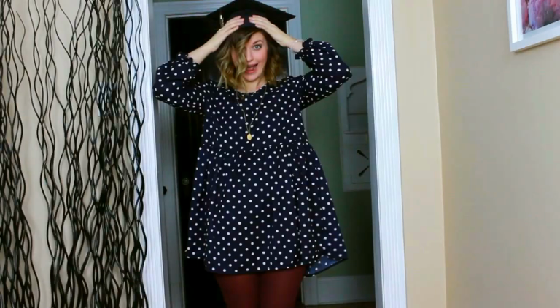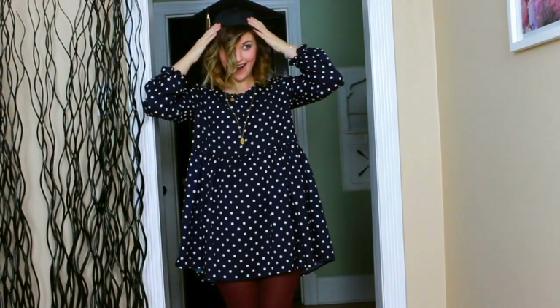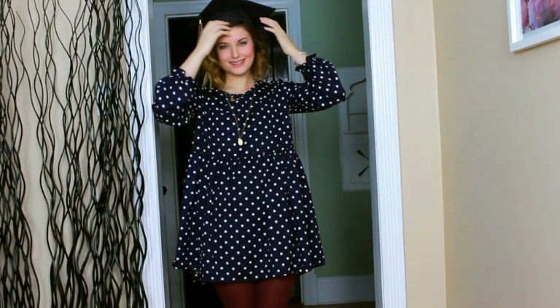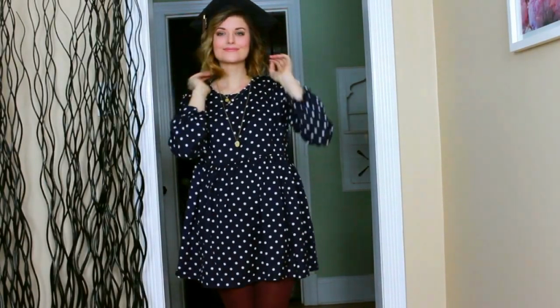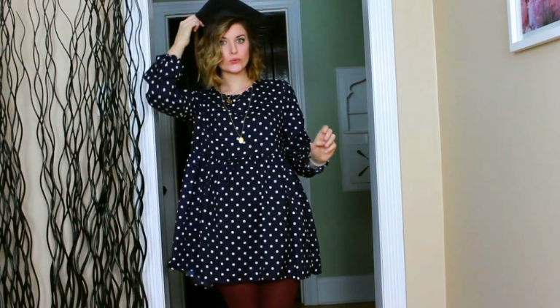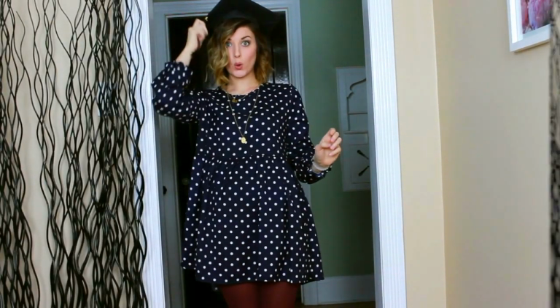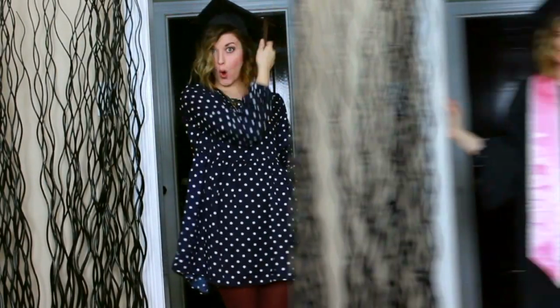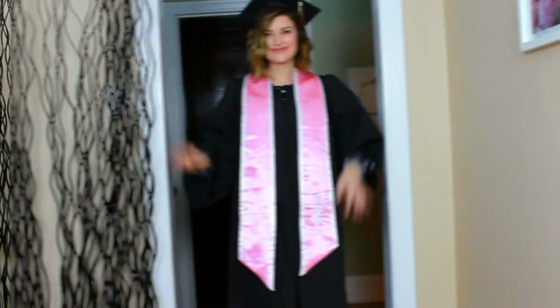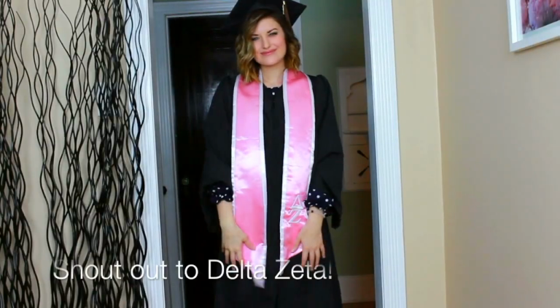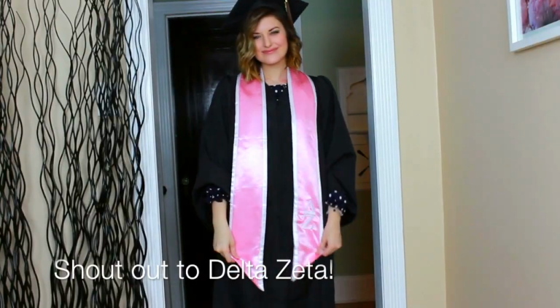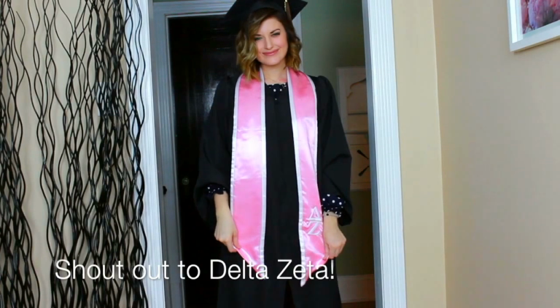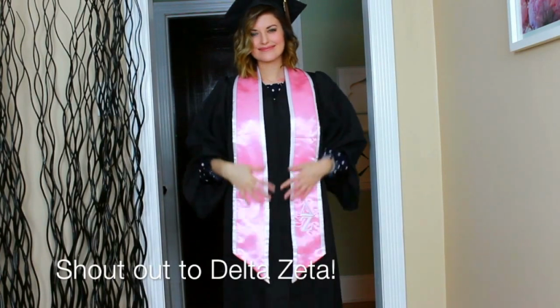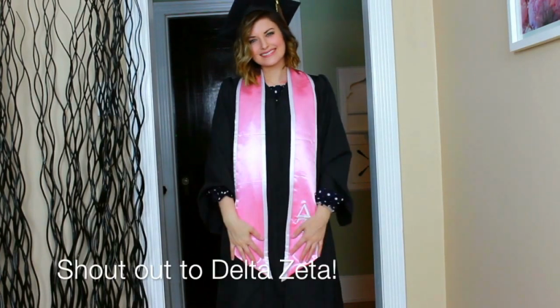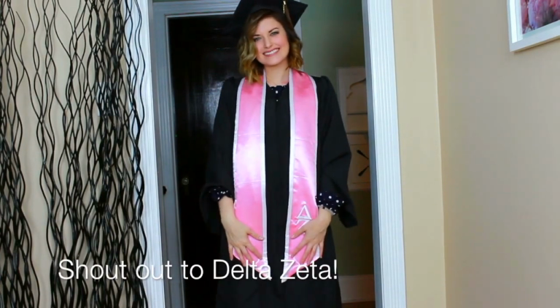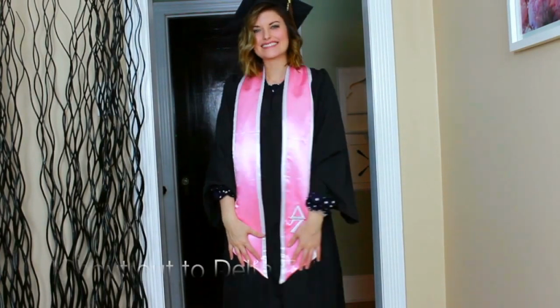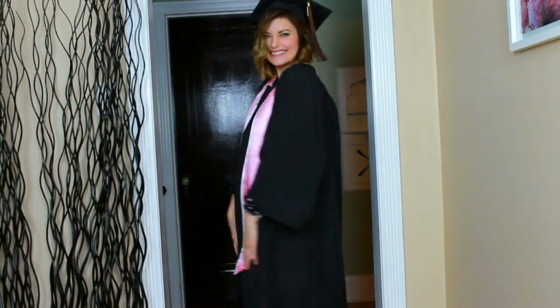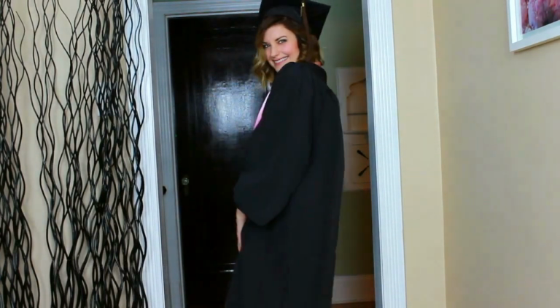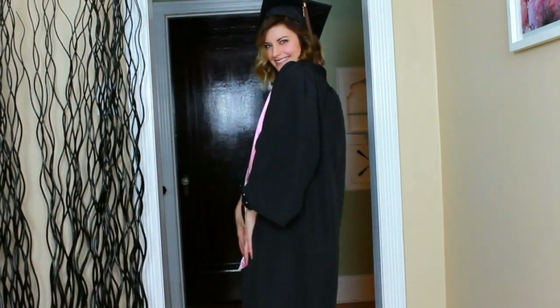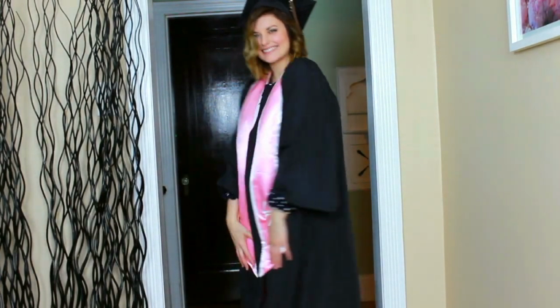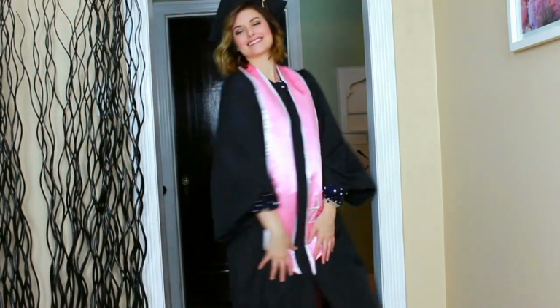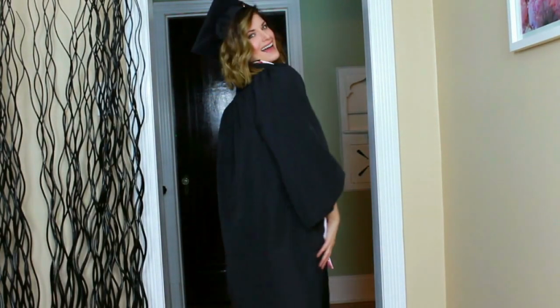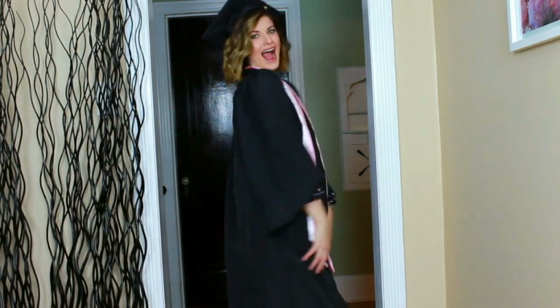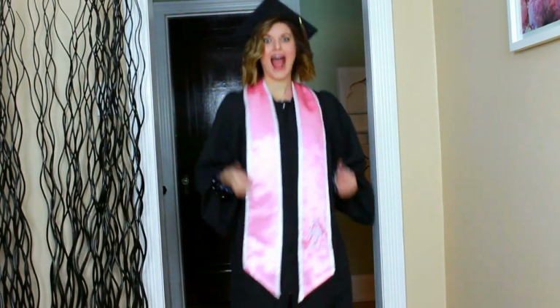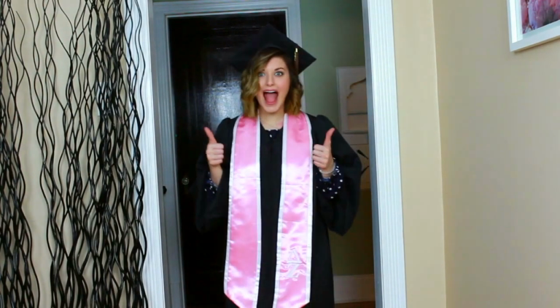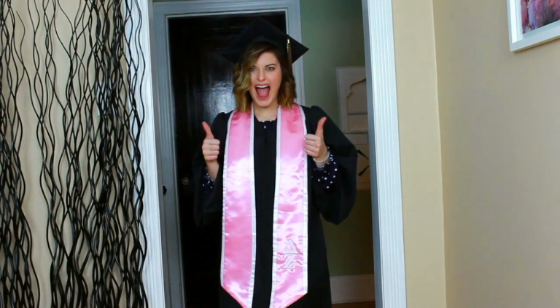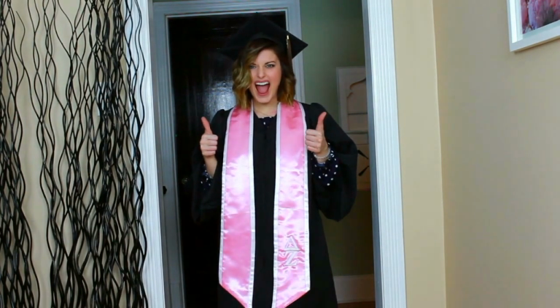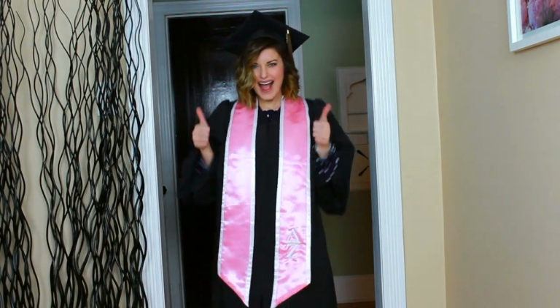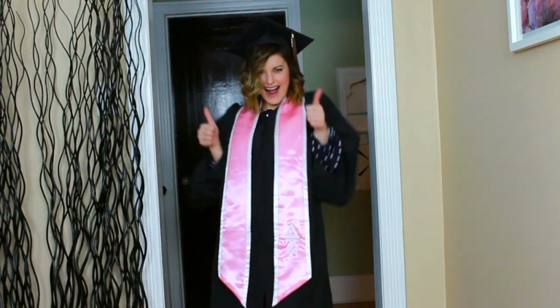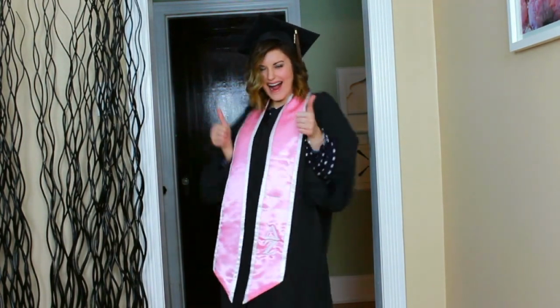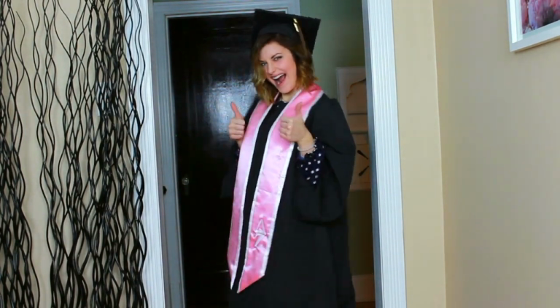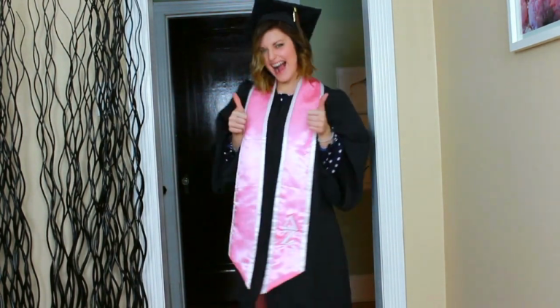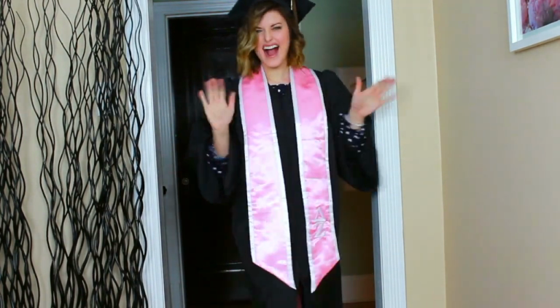Thank you guys so much for watching! If you like this video go ahead and give it a thumbs up. Also don't forget to subscribe and comment down below on the types of videos that you'd like to see us do next. I'm gonna go graduate — I'll see you guys next time, bye!